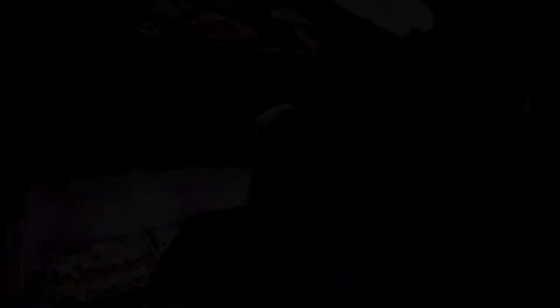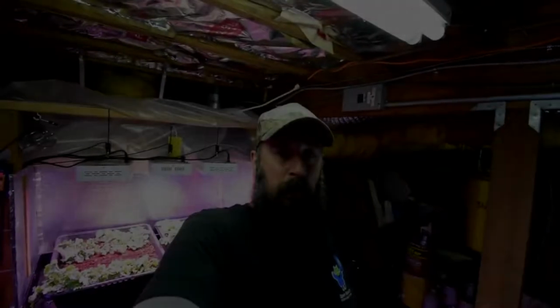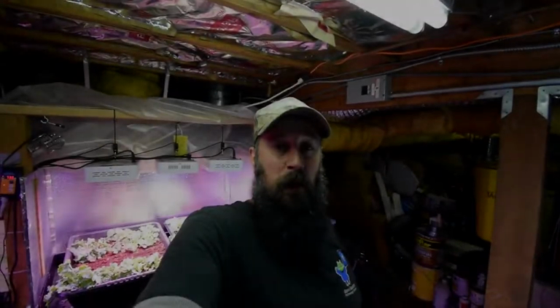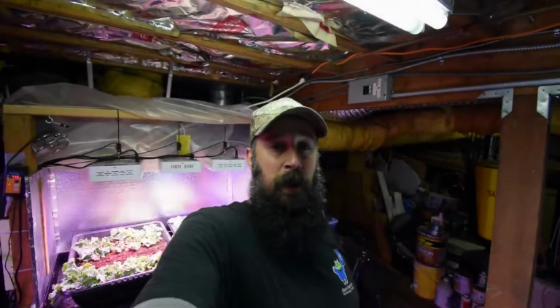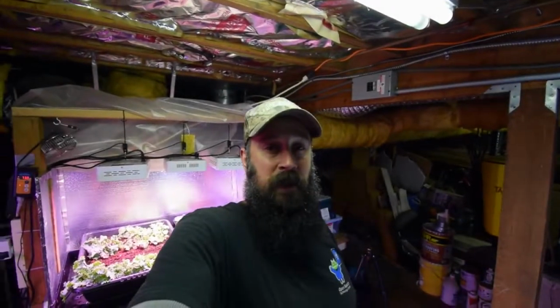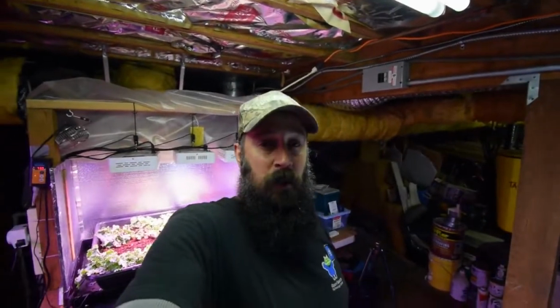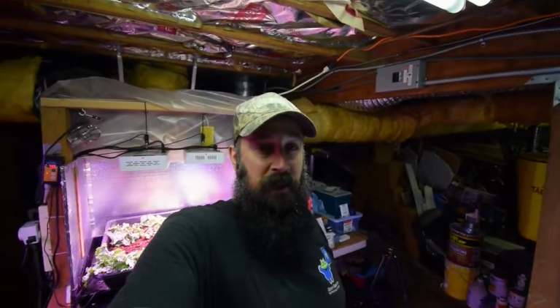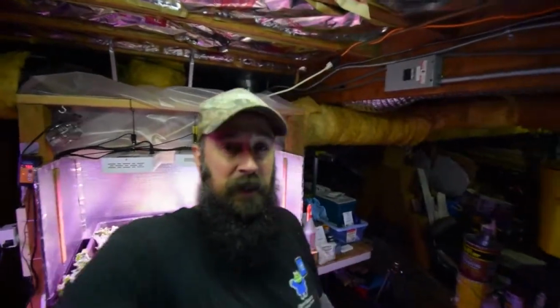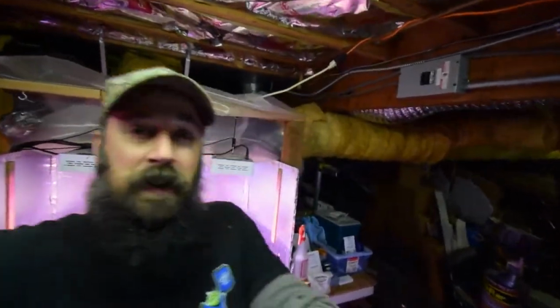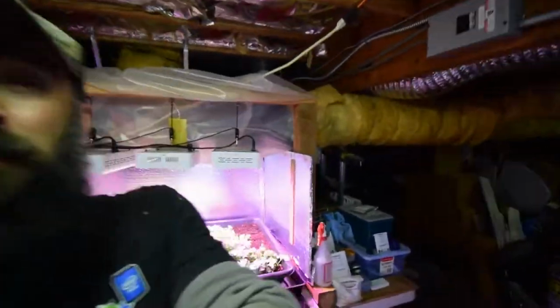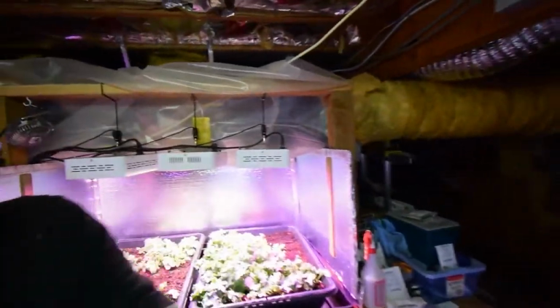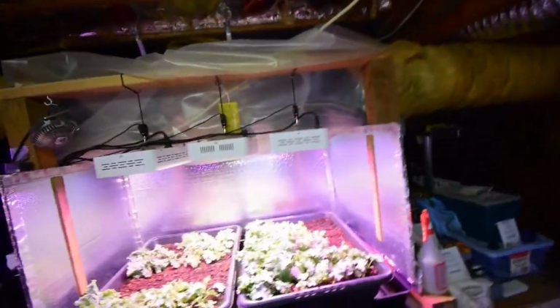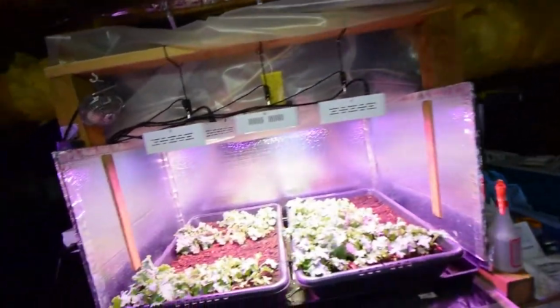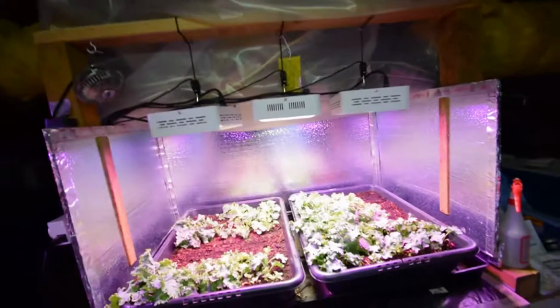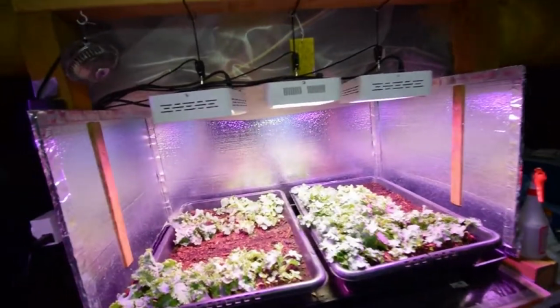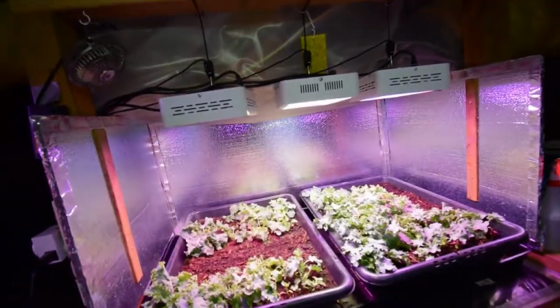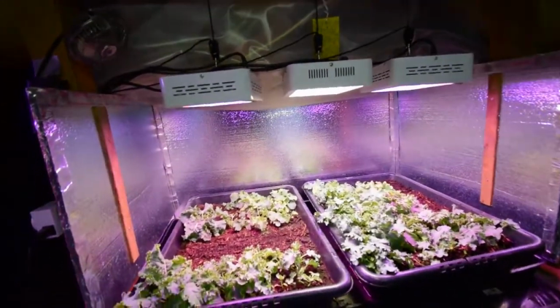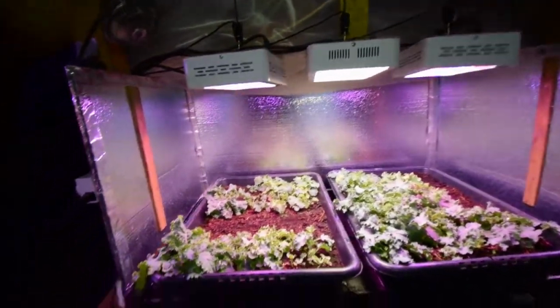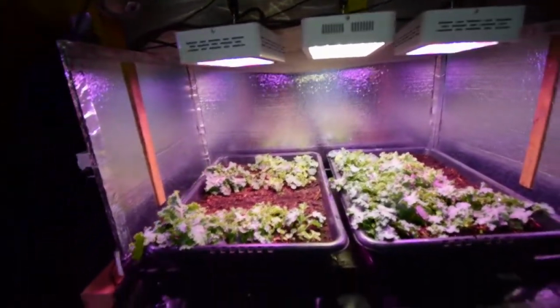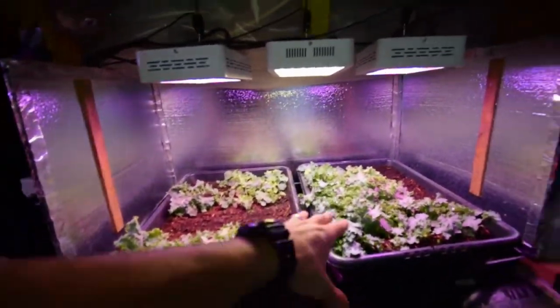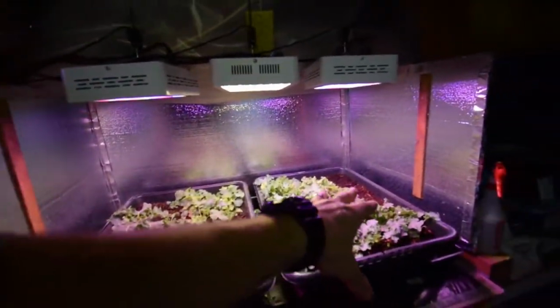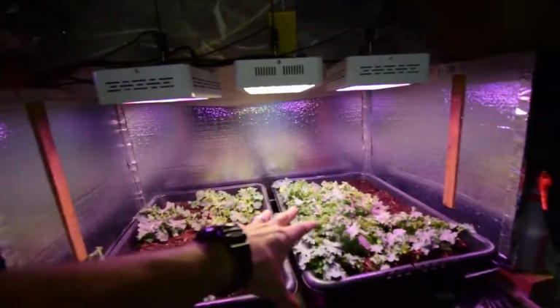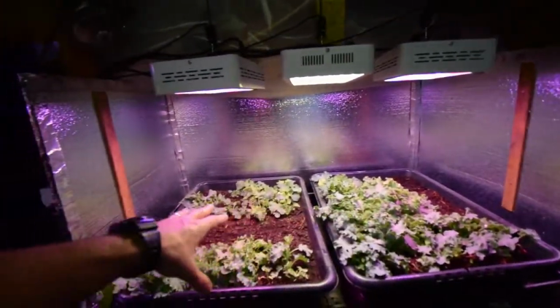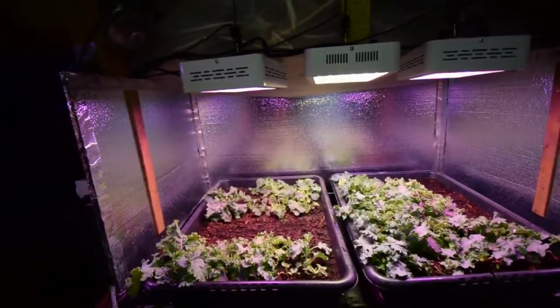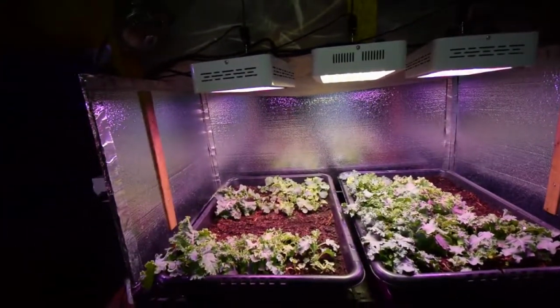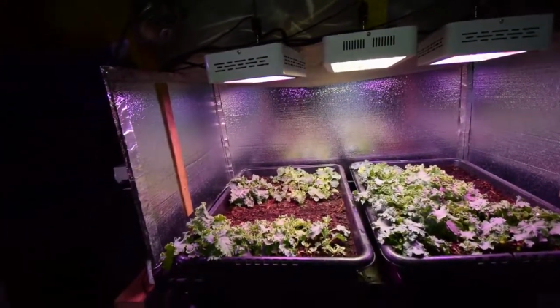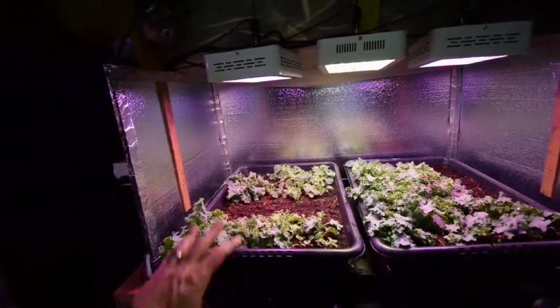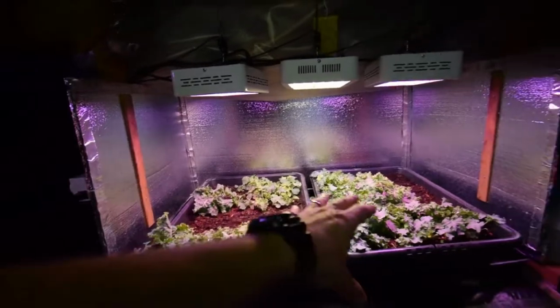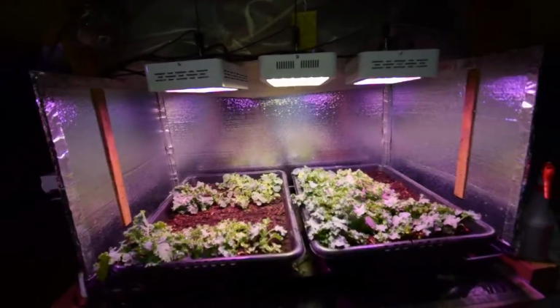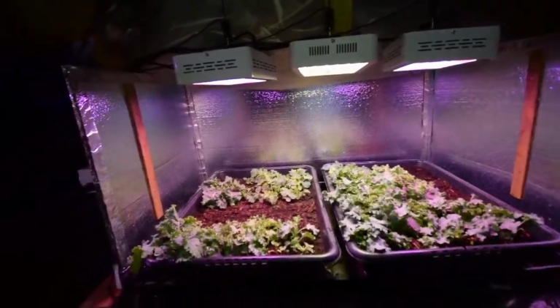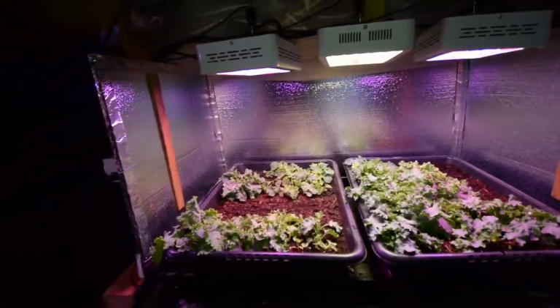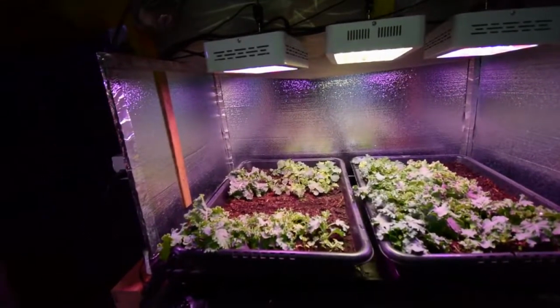Hey everybody, I want to do the update for the salad bar area. Here's the salad bar LED area, which is basically our kale growing beds. Since last year we did kale here, and we're doing kale here again.